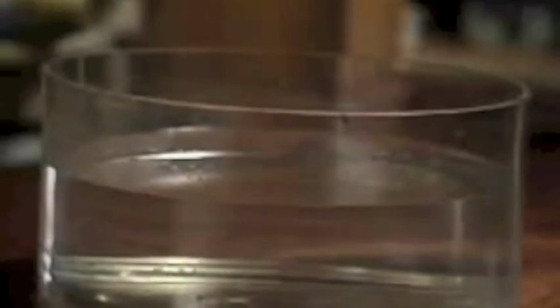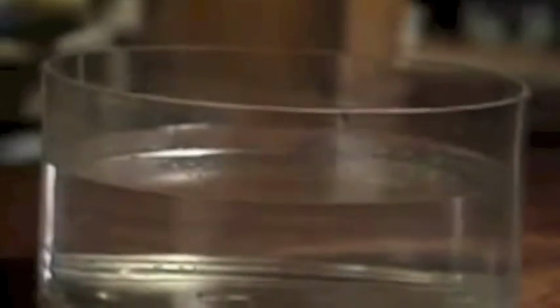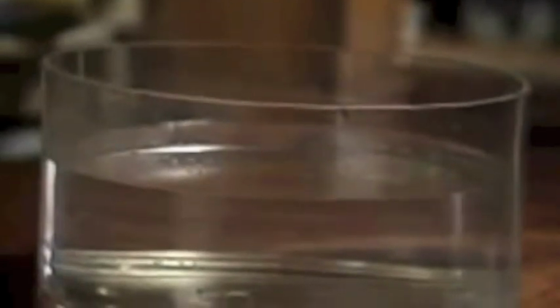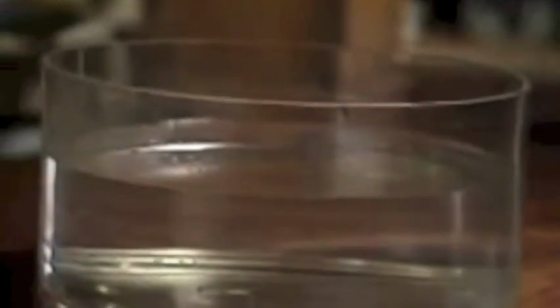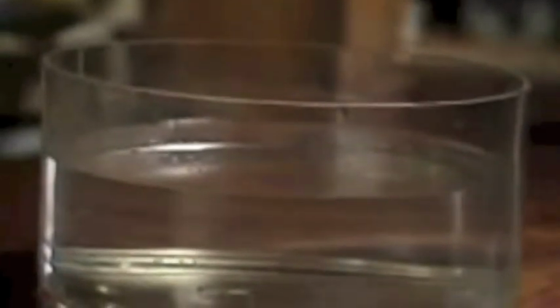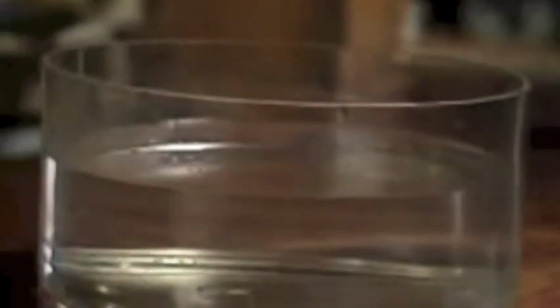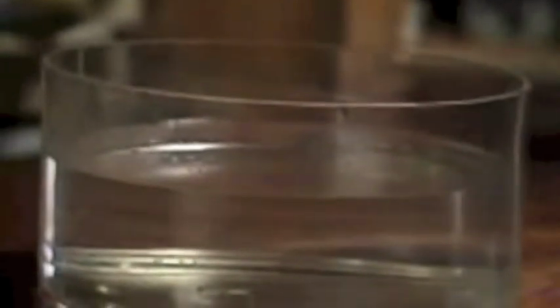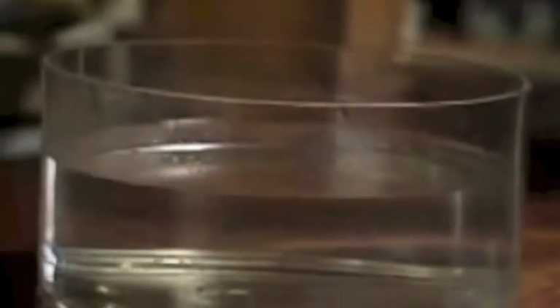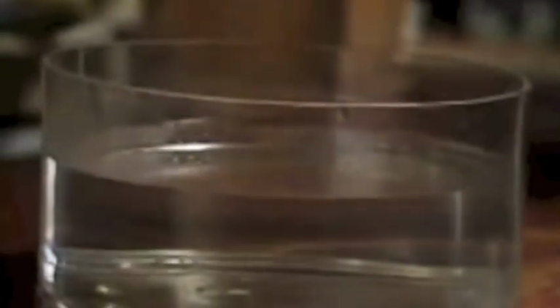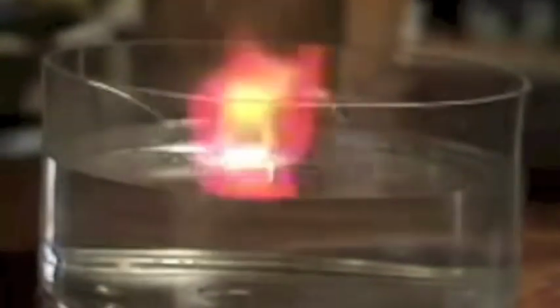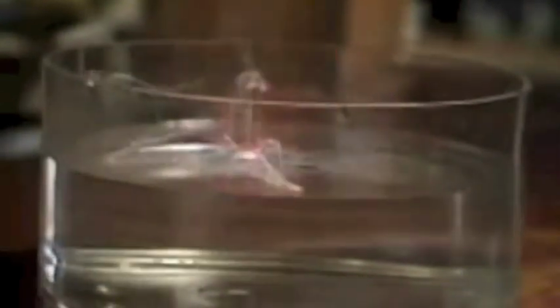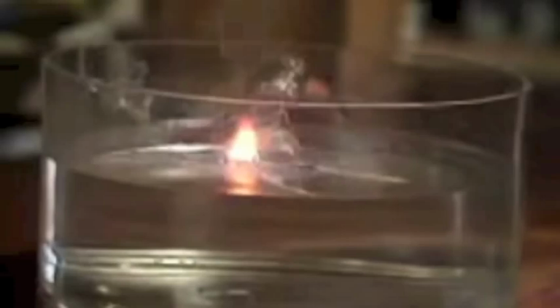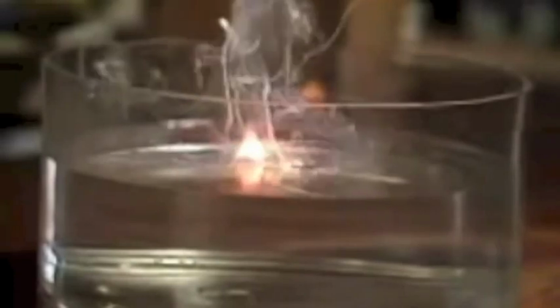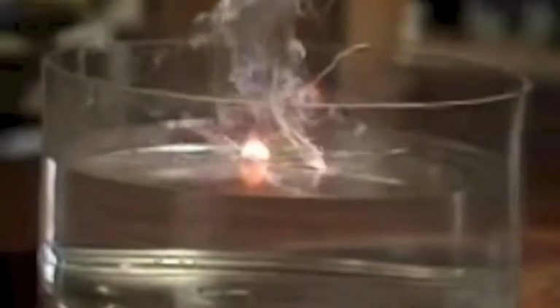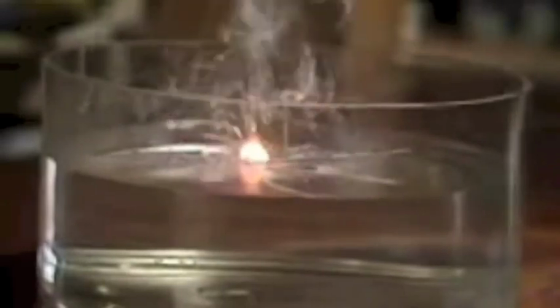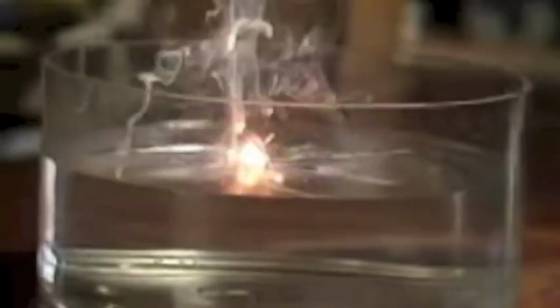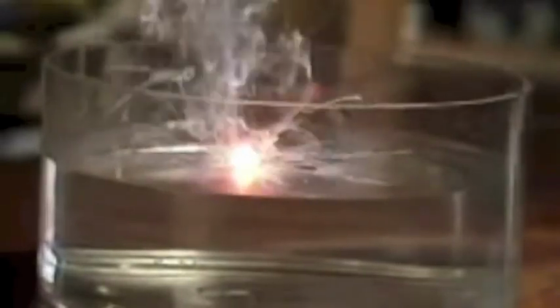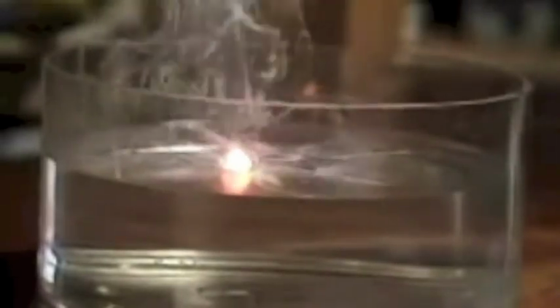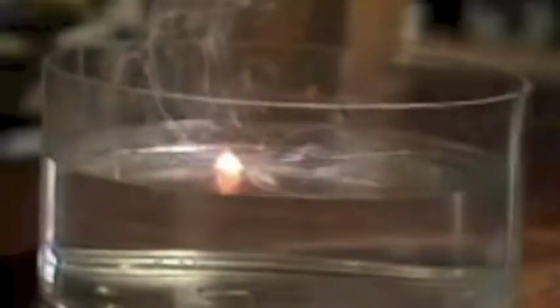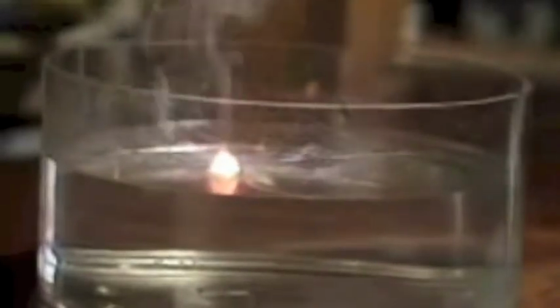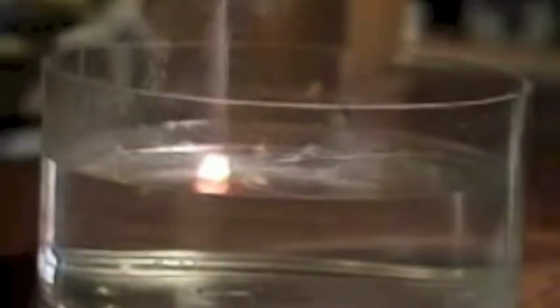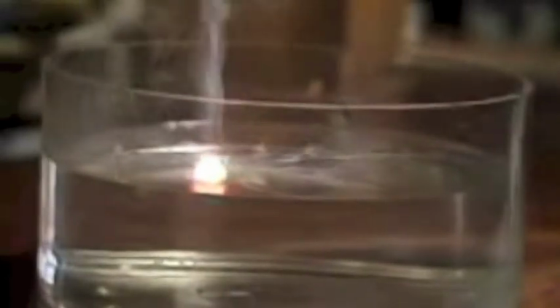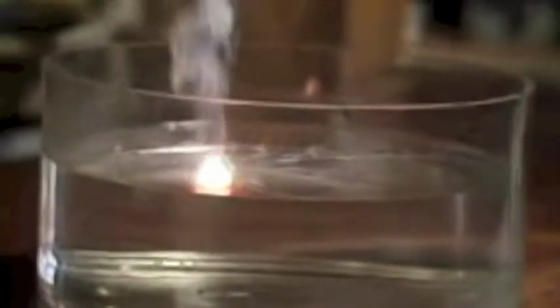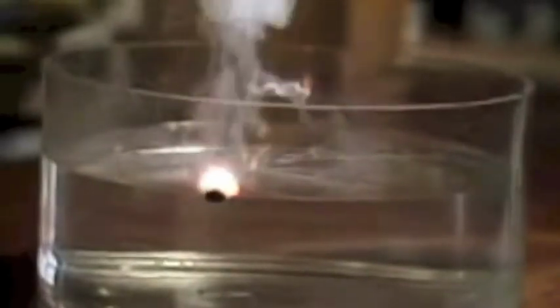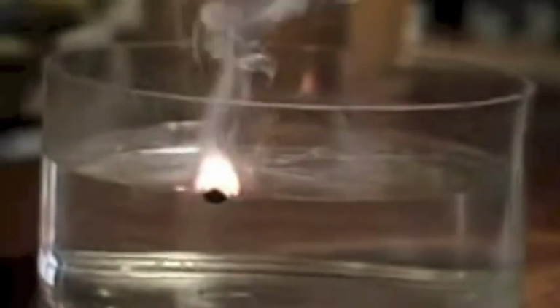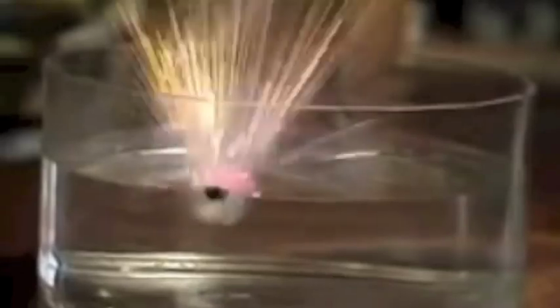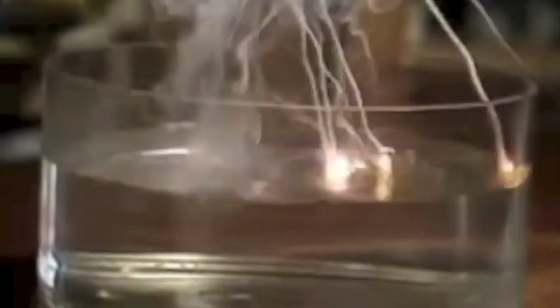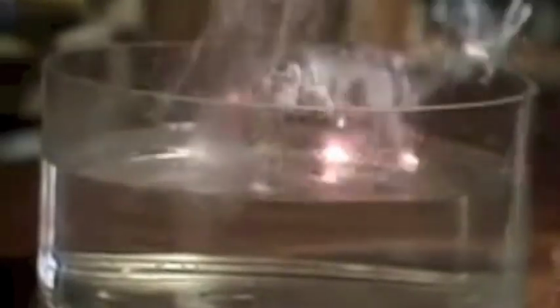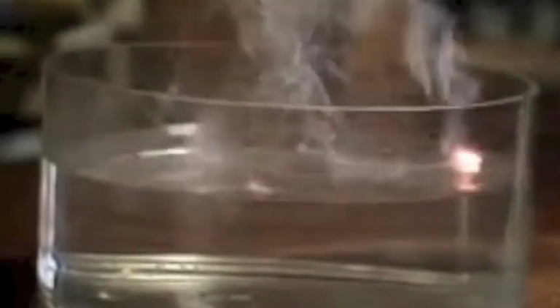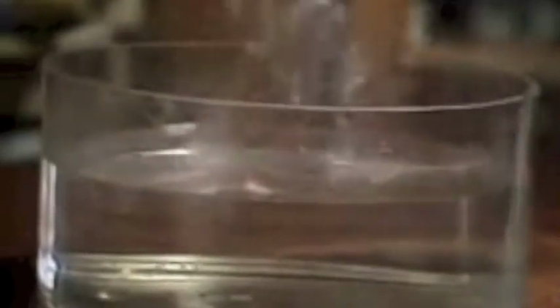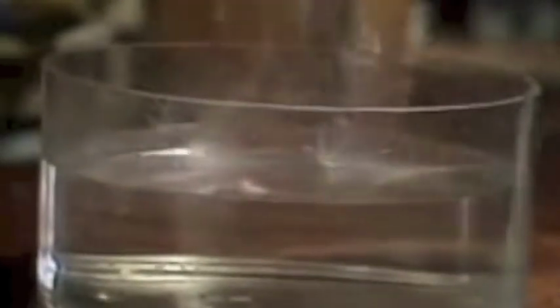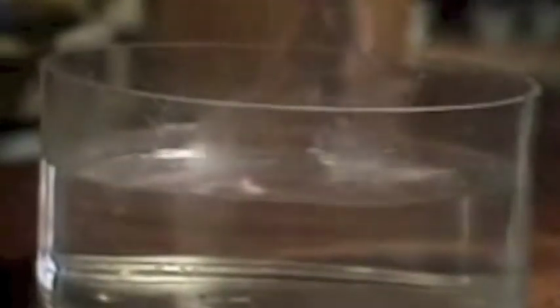Now for potassium. This time you'll see a flame. The heat given out by the reaction is produced so quickly that the hydrogen gas catches fire. It burns with a lilac flame.